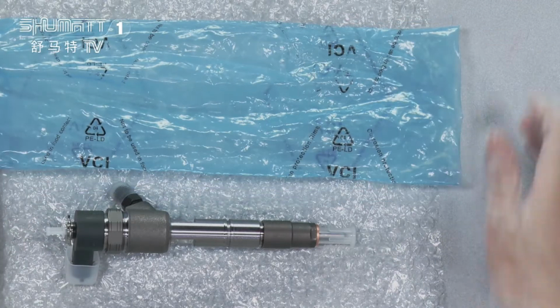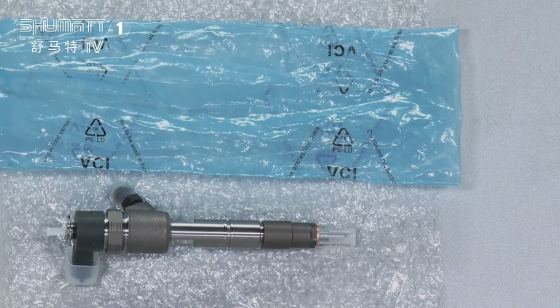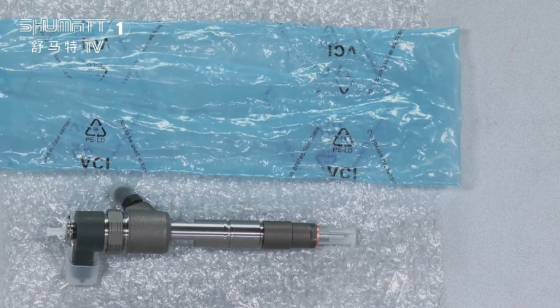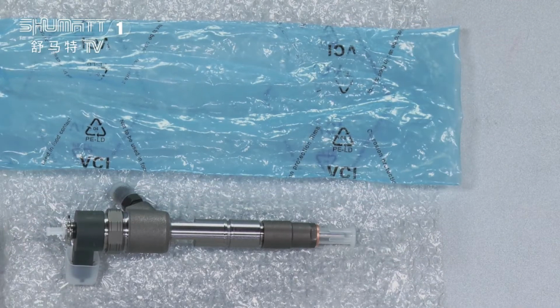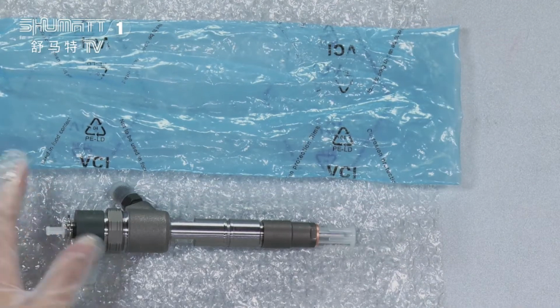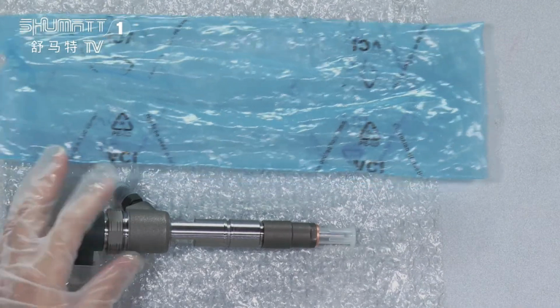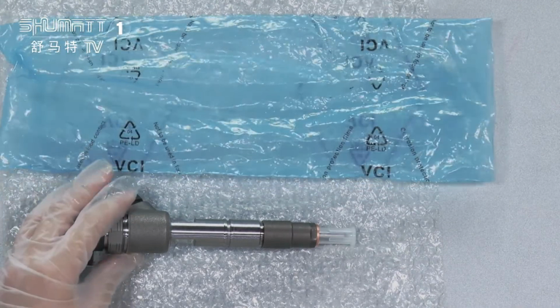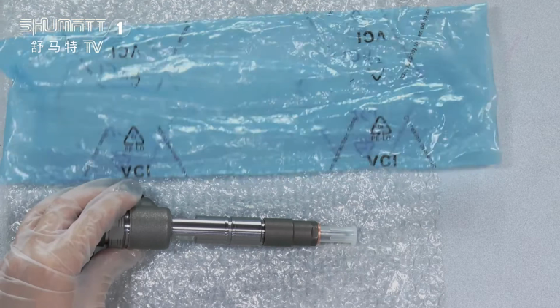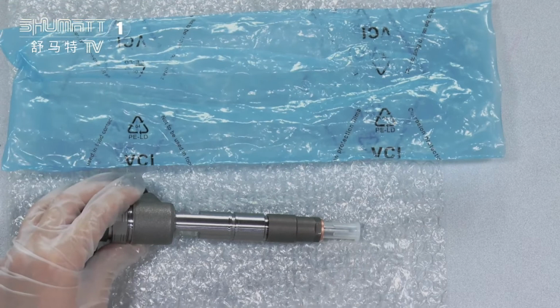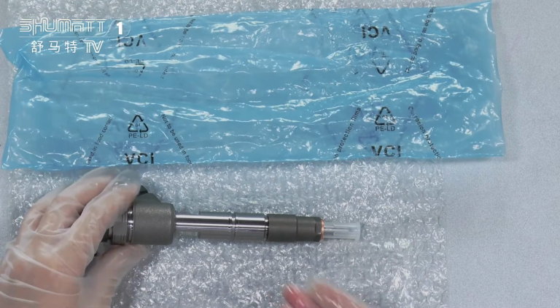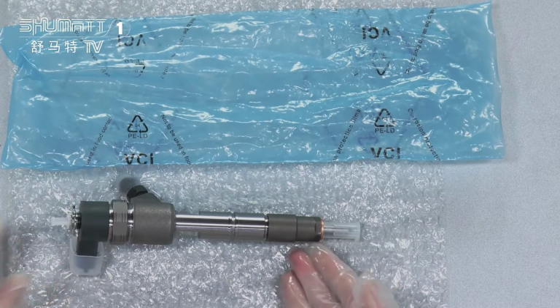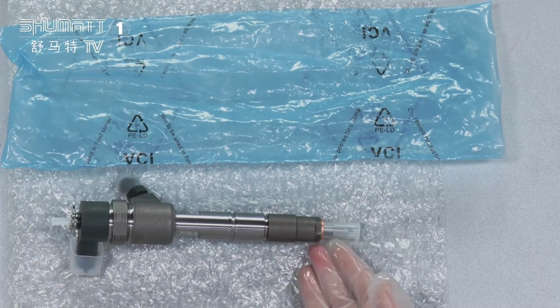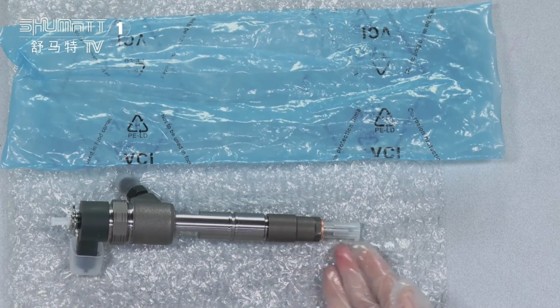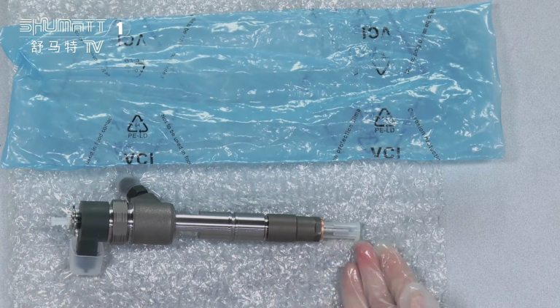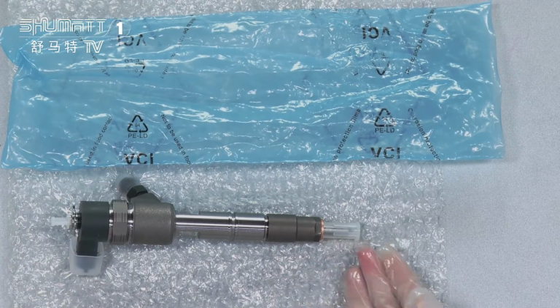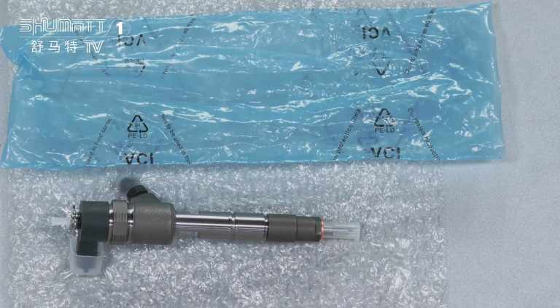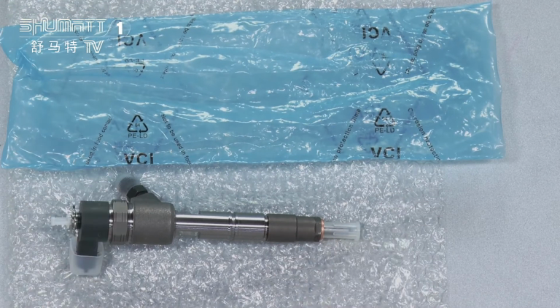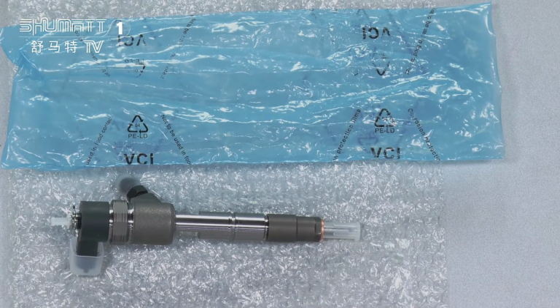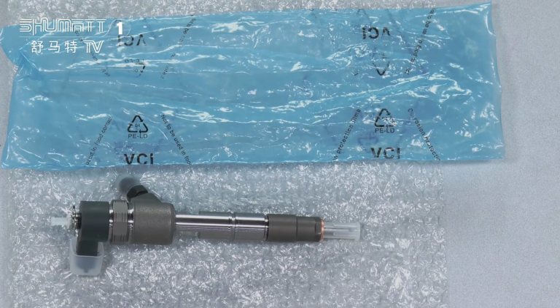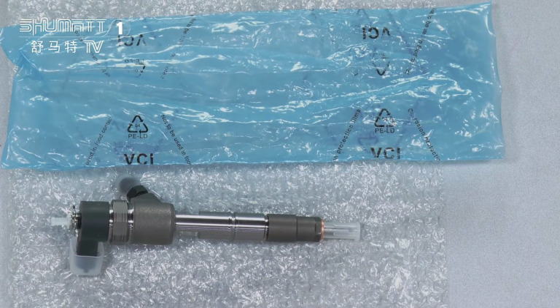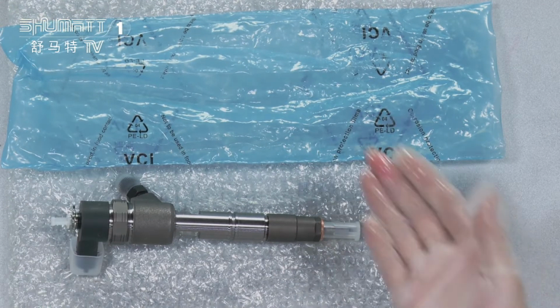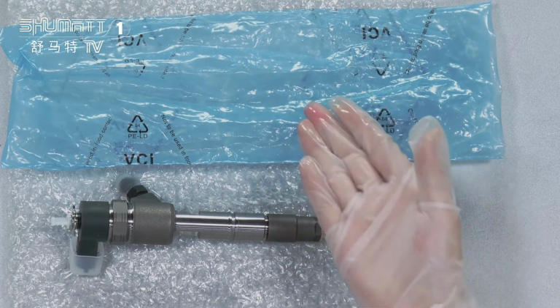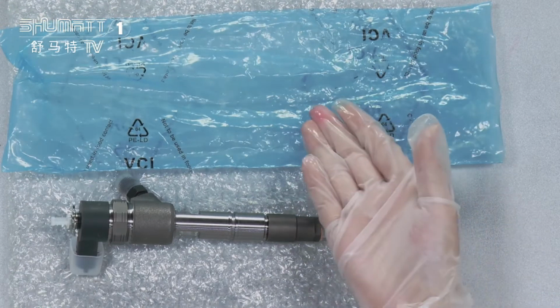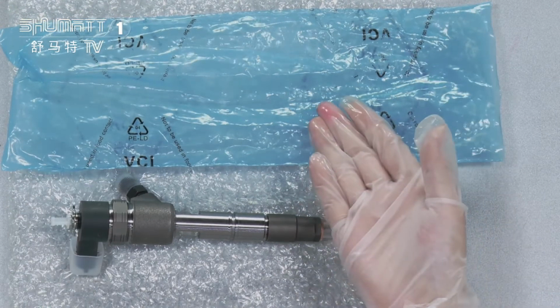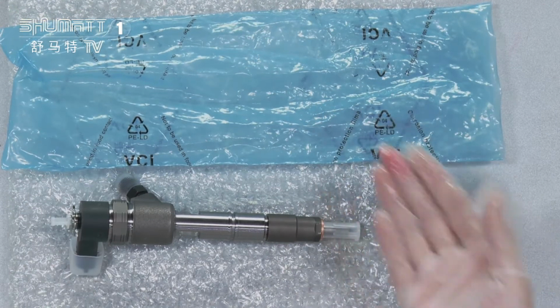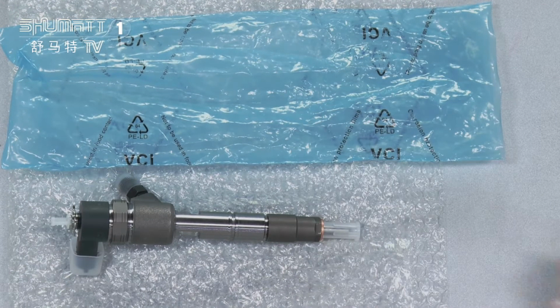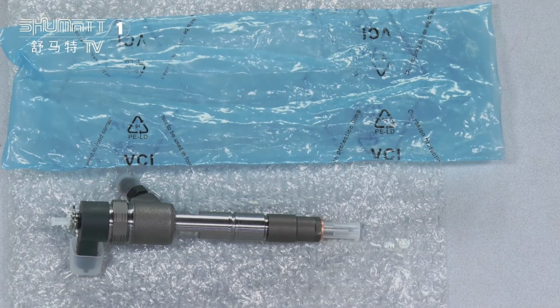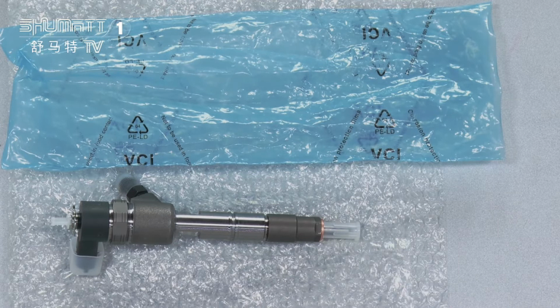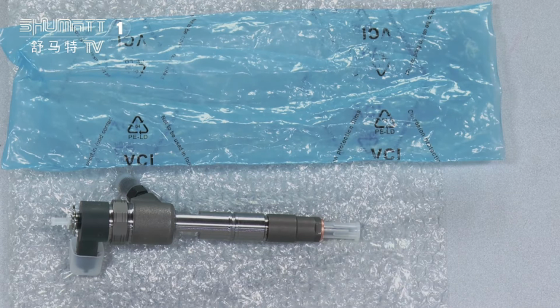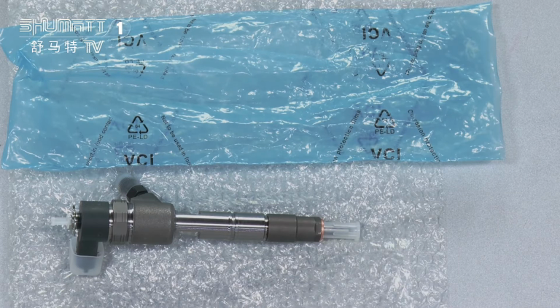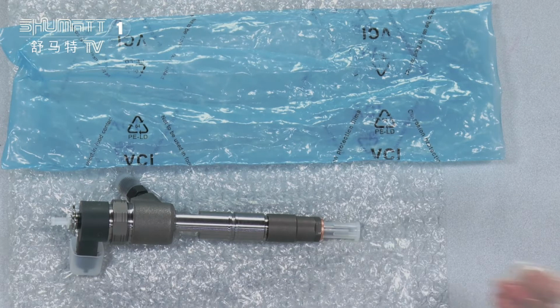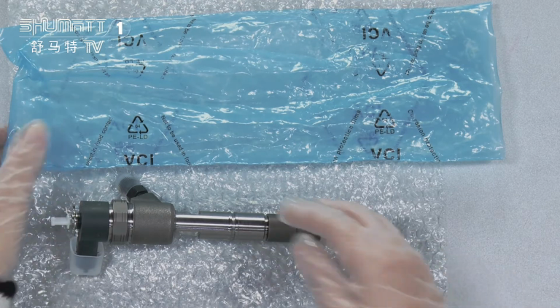Inside, there are two layers. The first layer helps avoid damage during transportation, and the second is a blue VCI anti-rust bag.